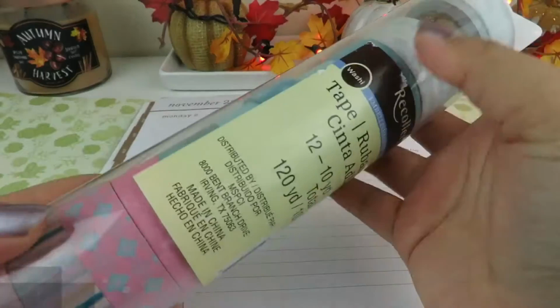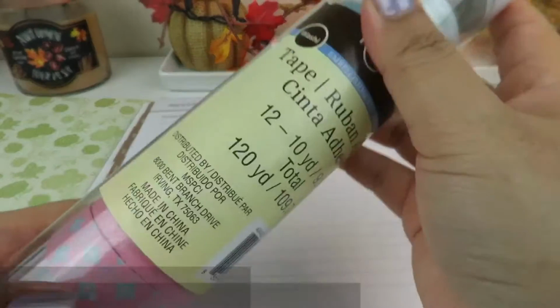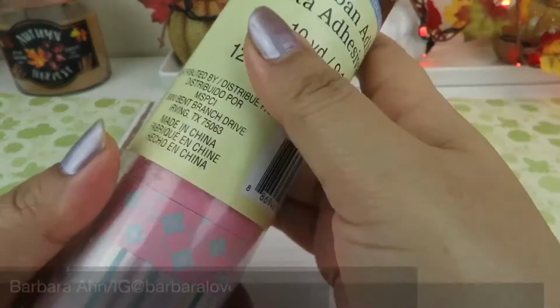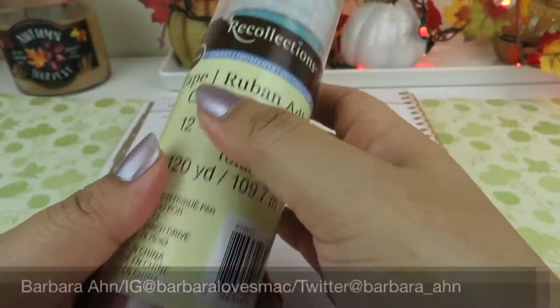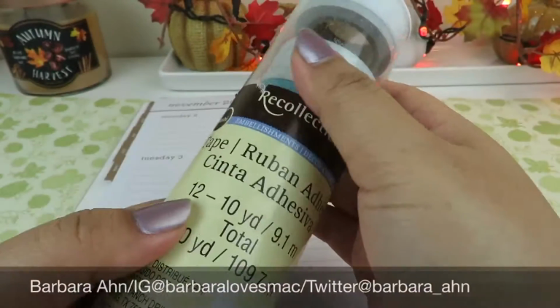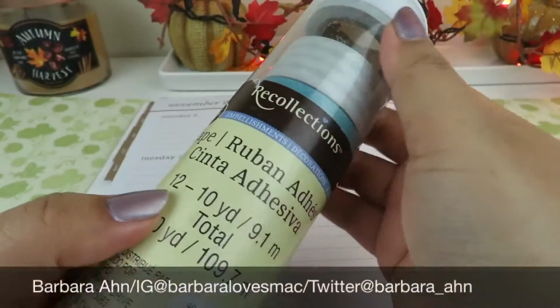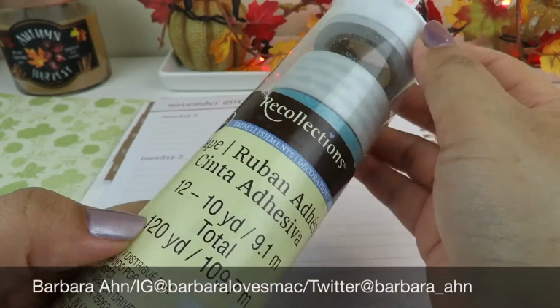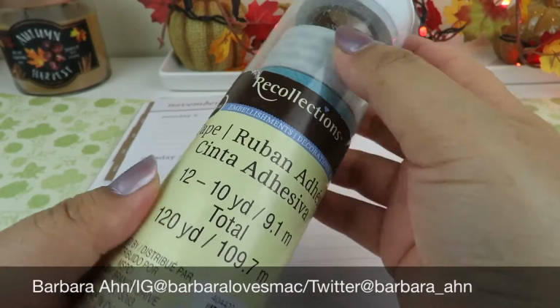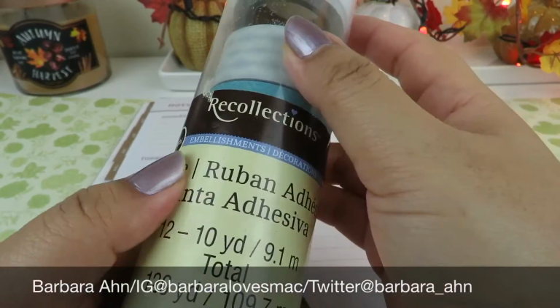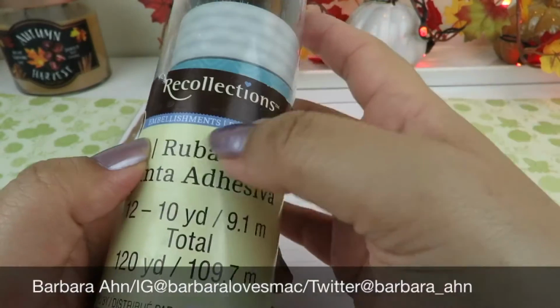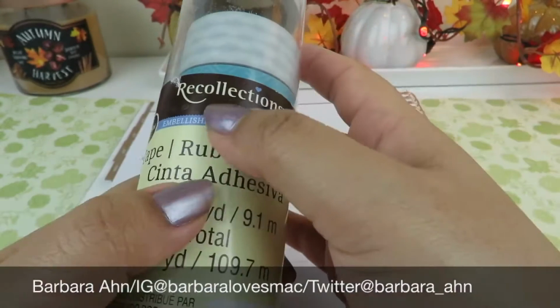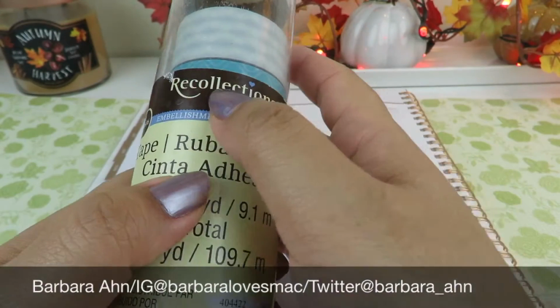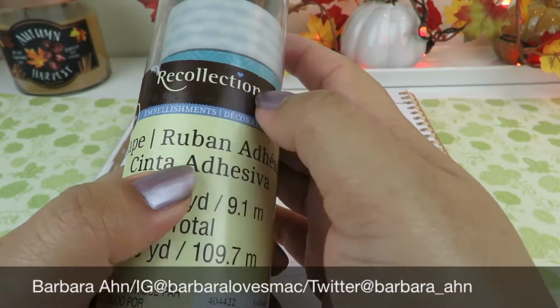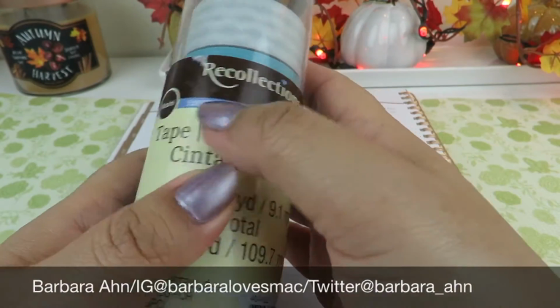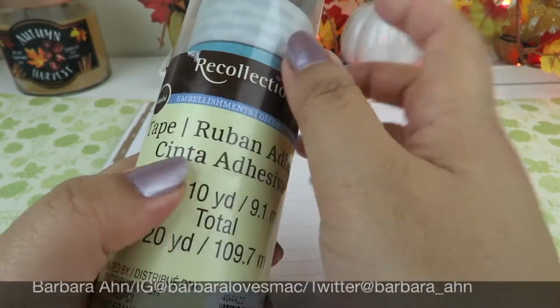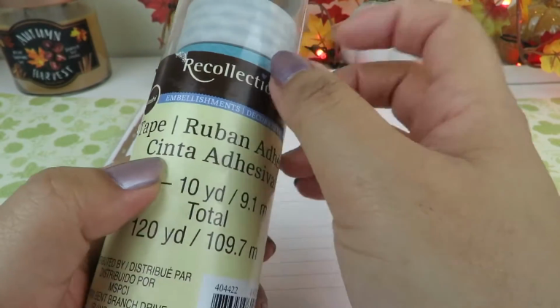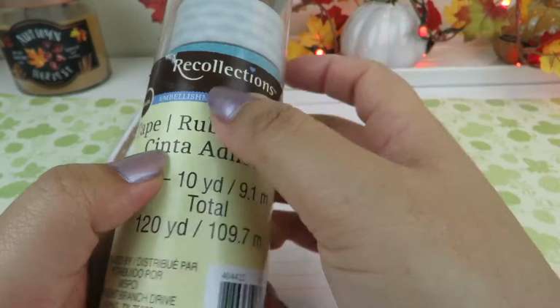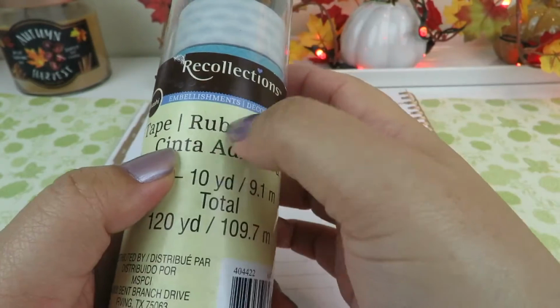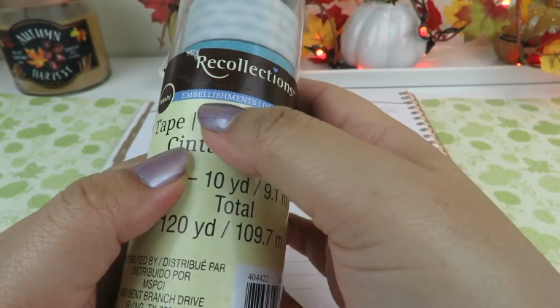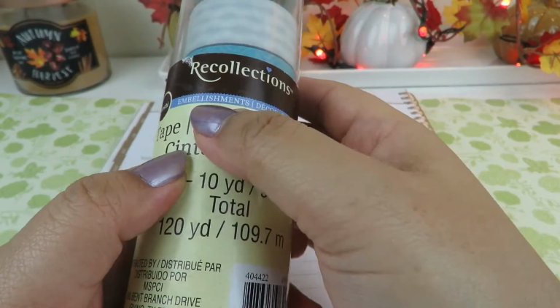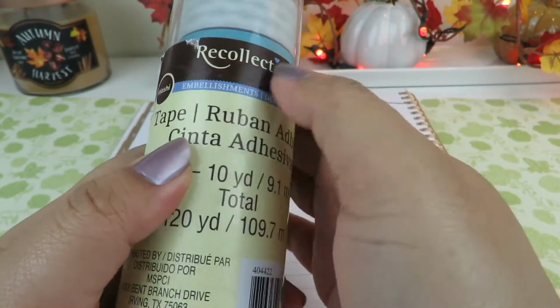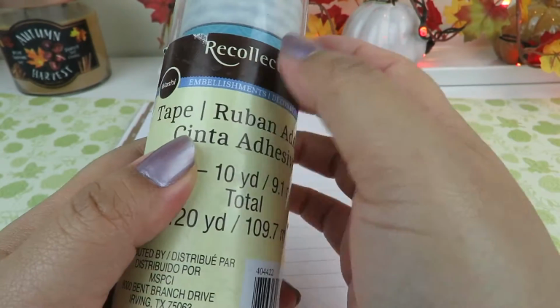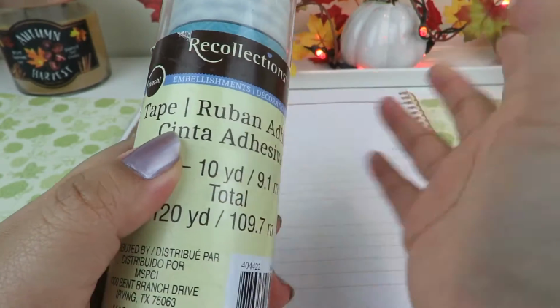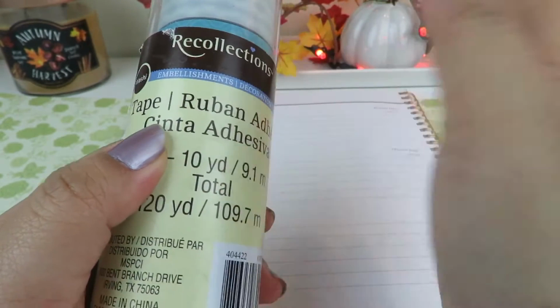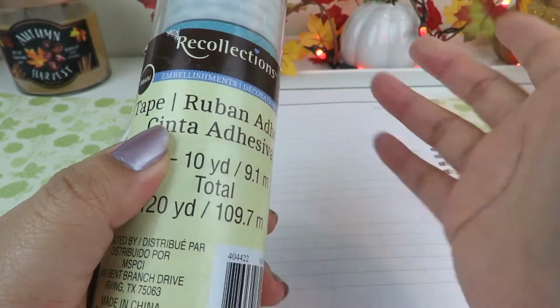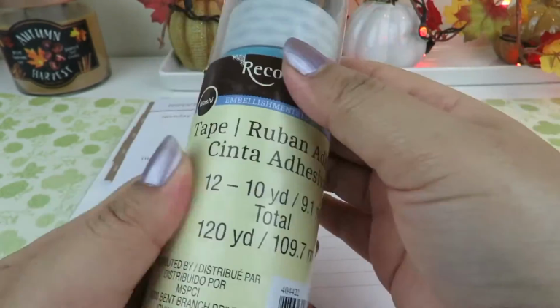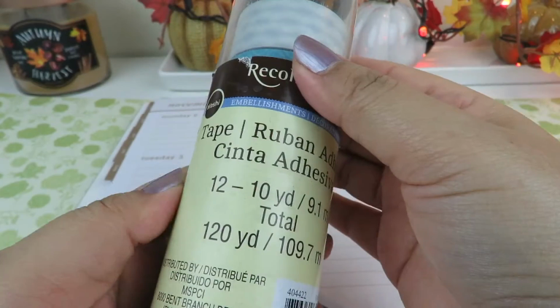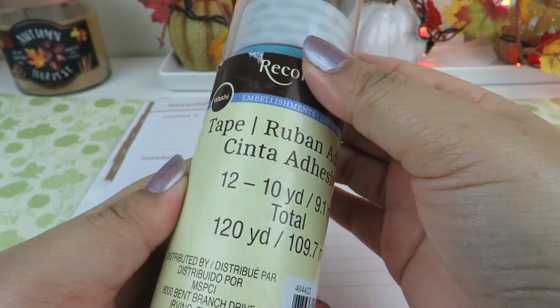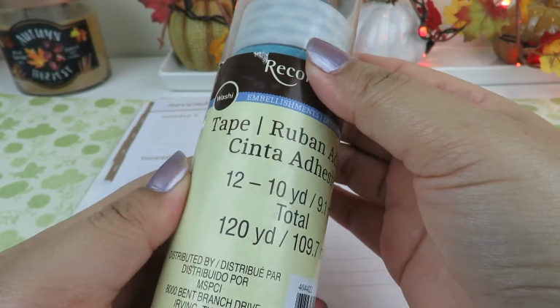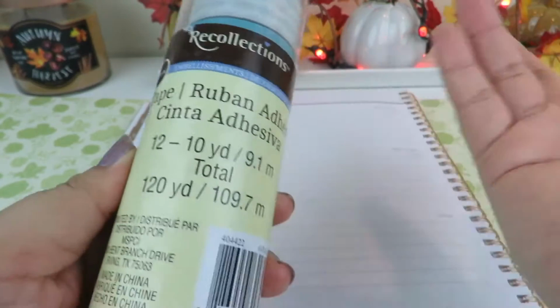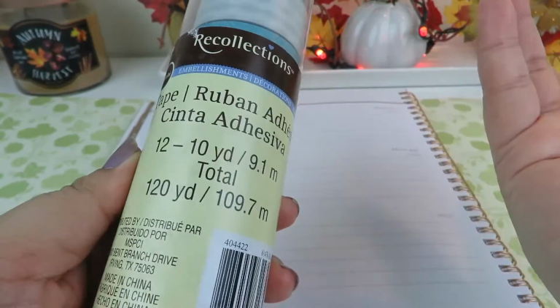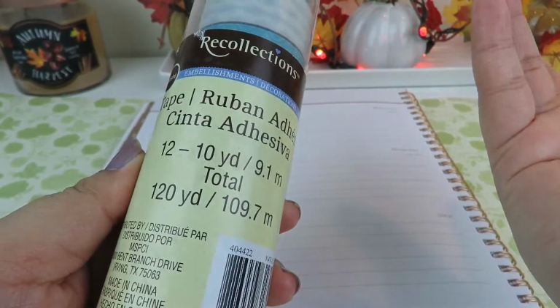The washi tape we're going to use for this is from the brand Recollections and I got this at Michael's craft store around springtime and it was on sale.